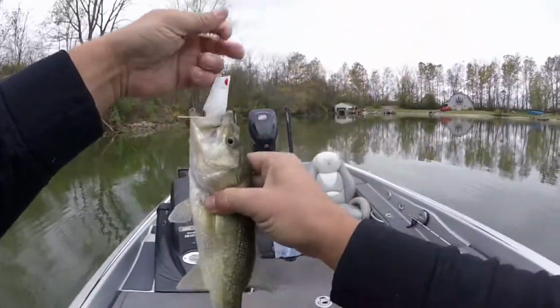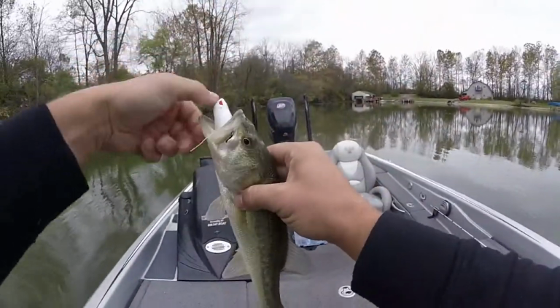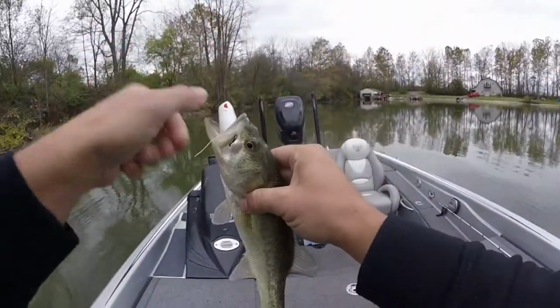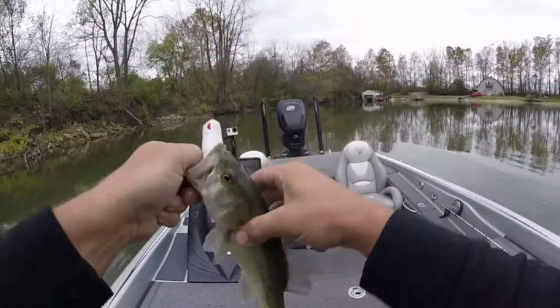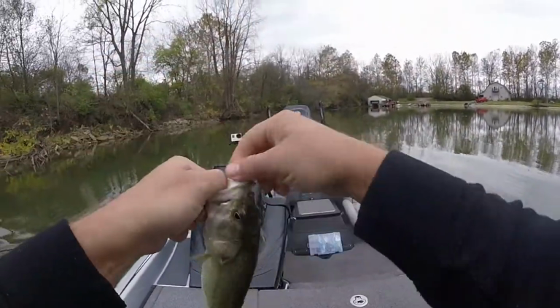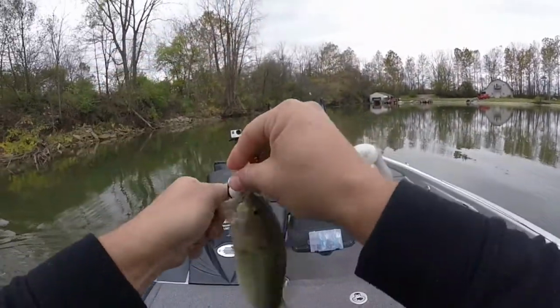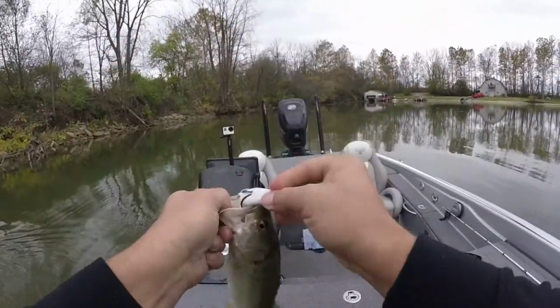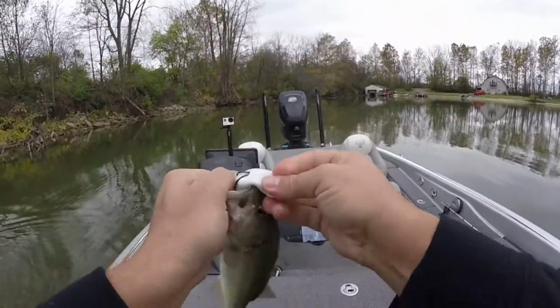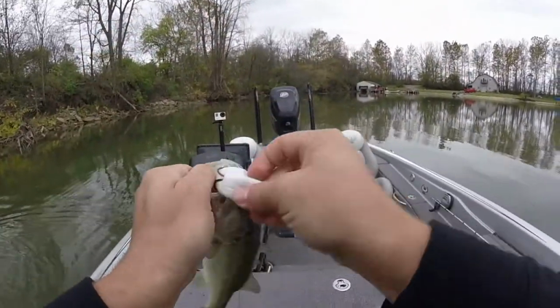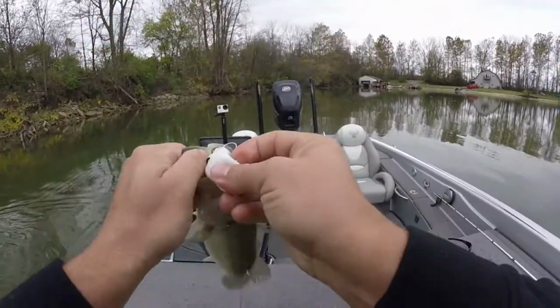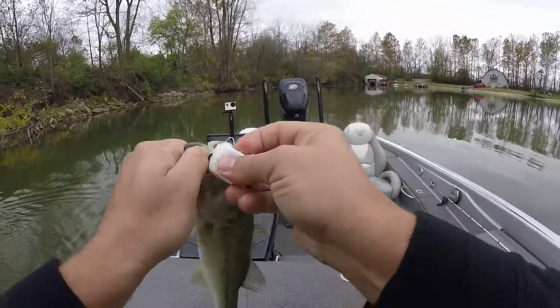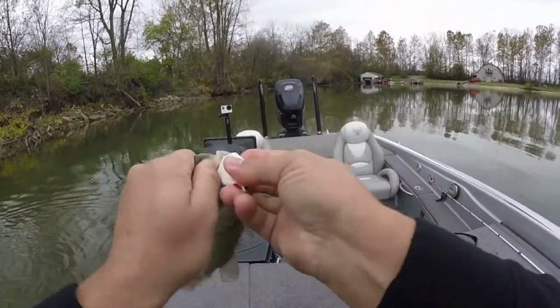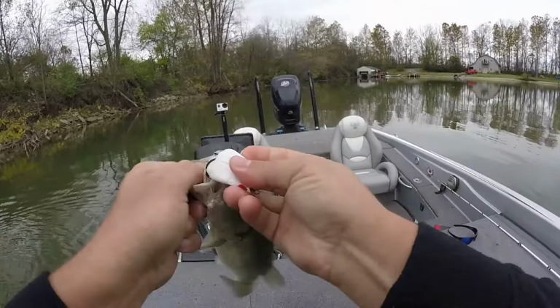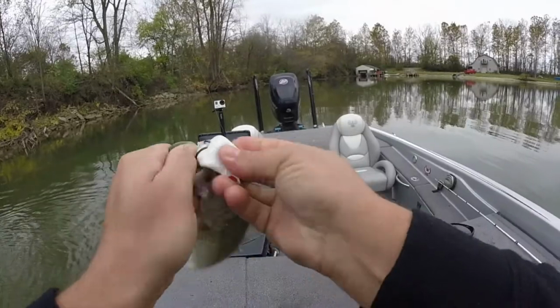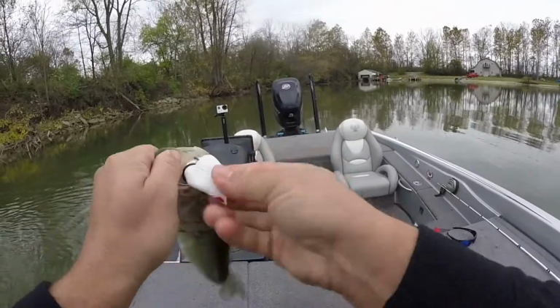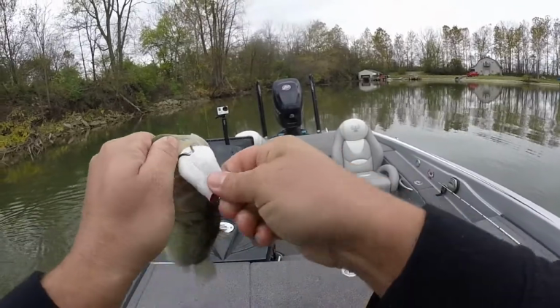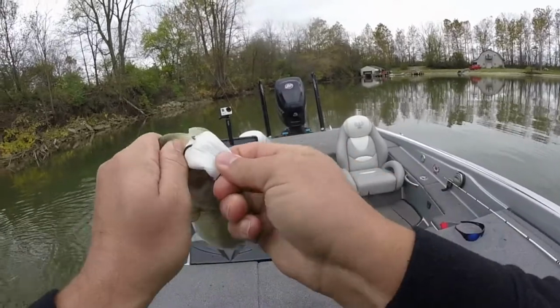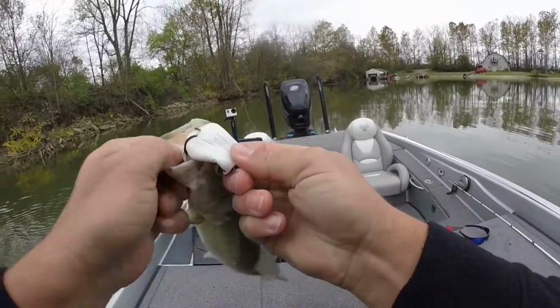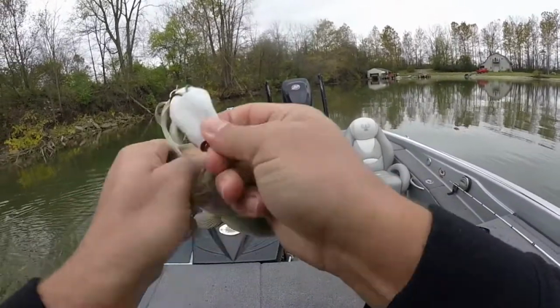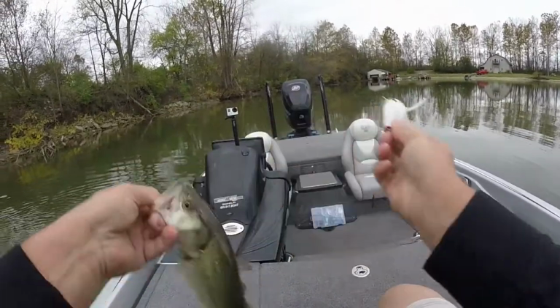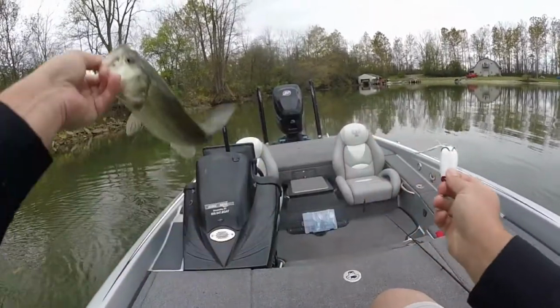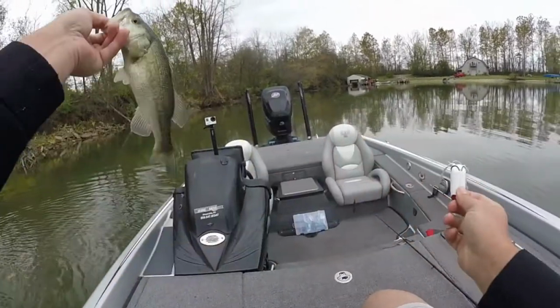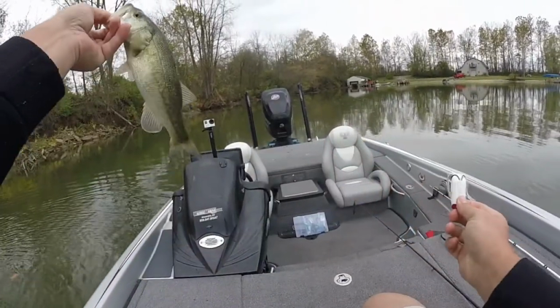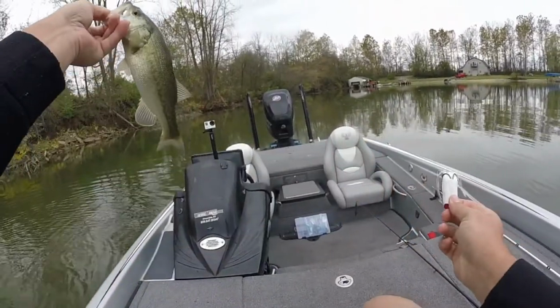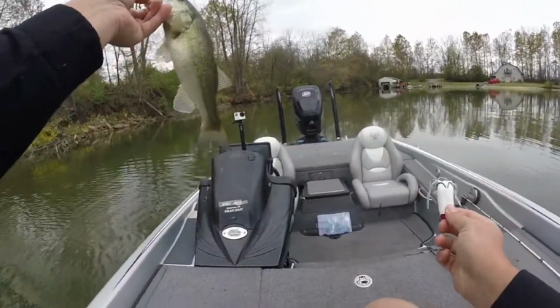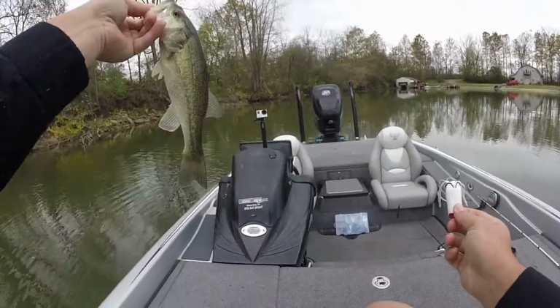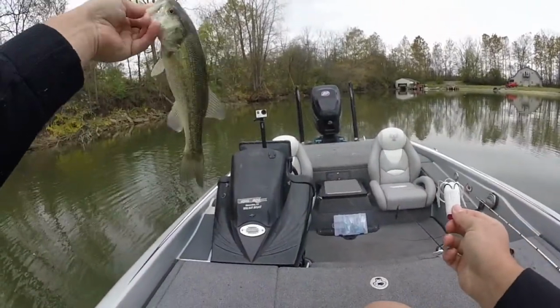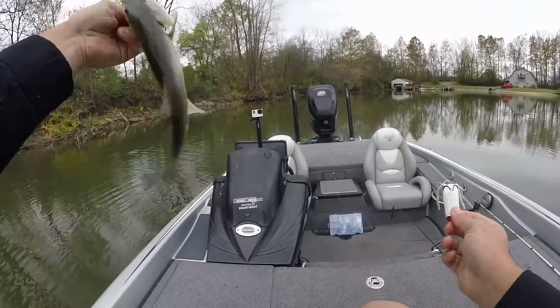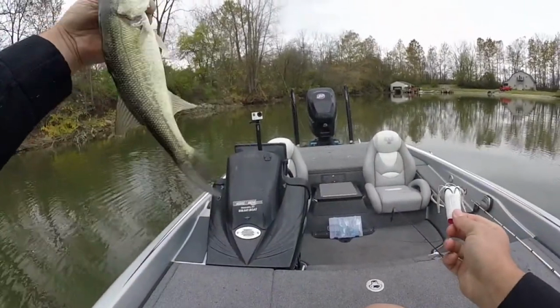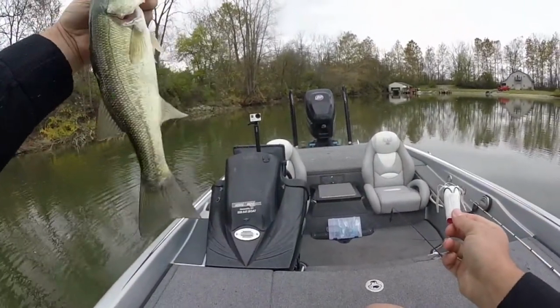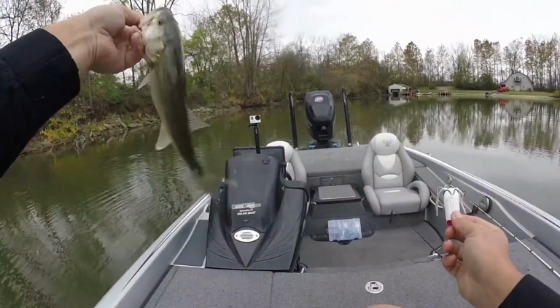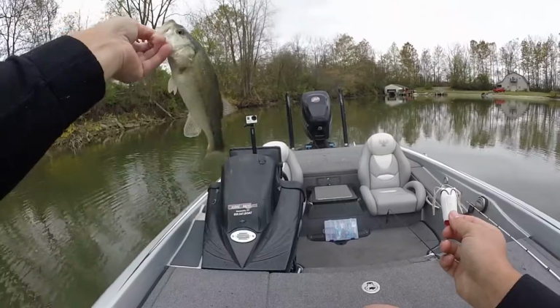Just a little fish. I literally didn't see that fish hit the bait — right out of that little lay-down.